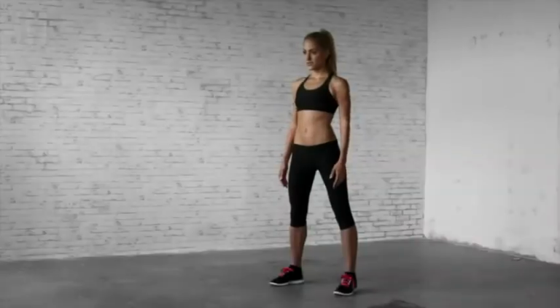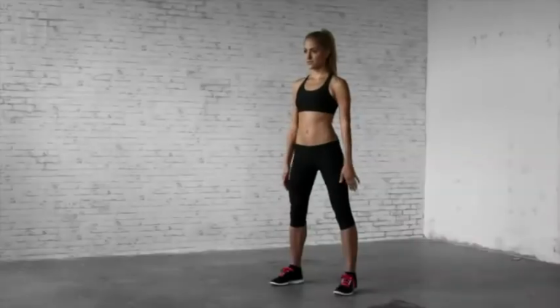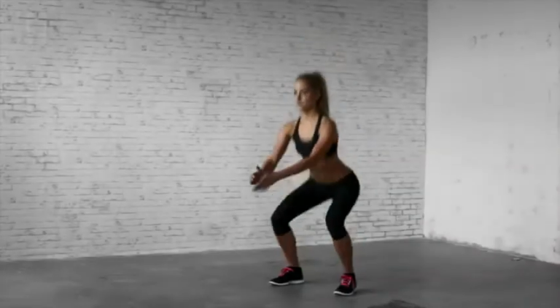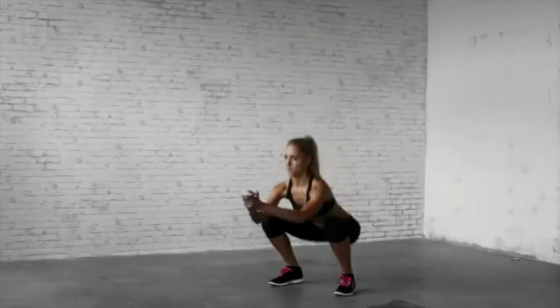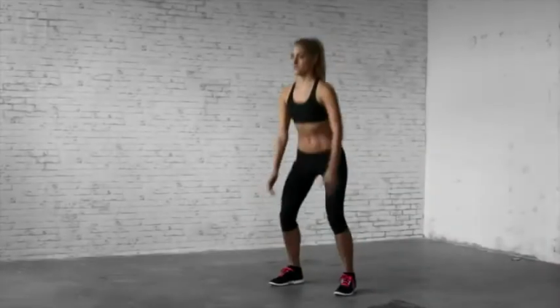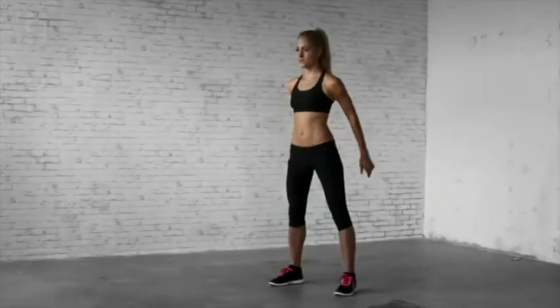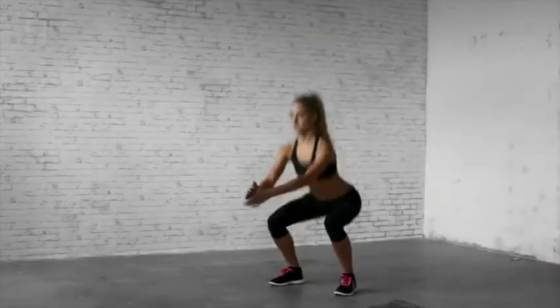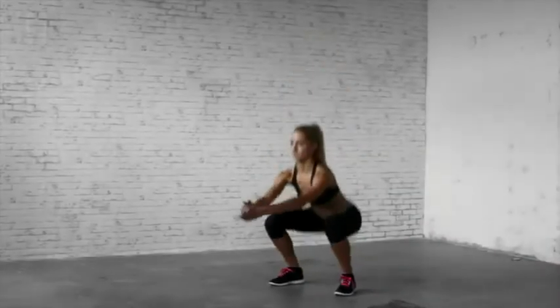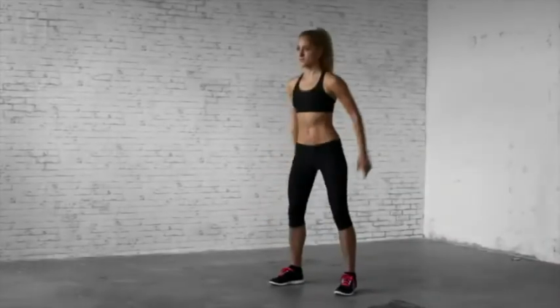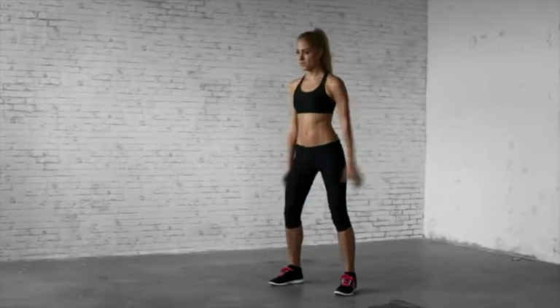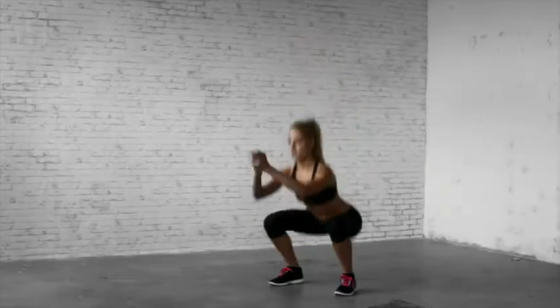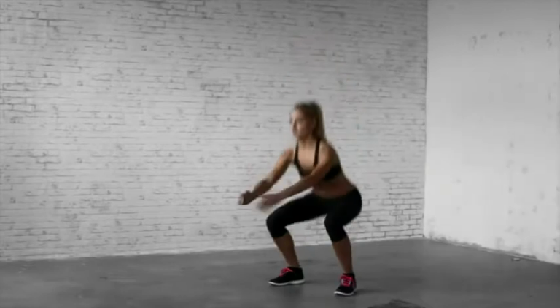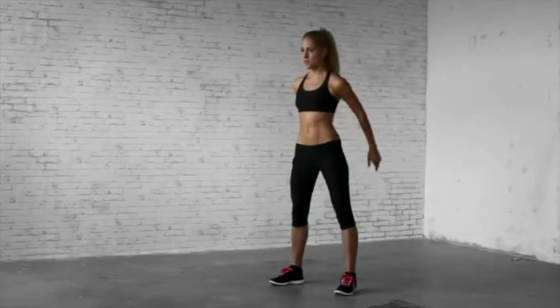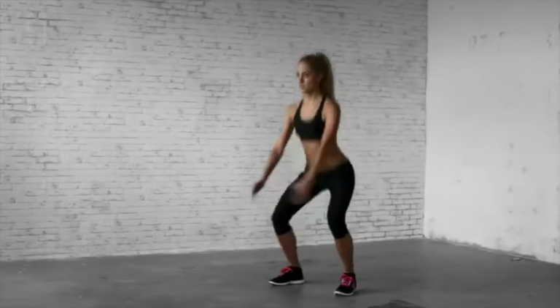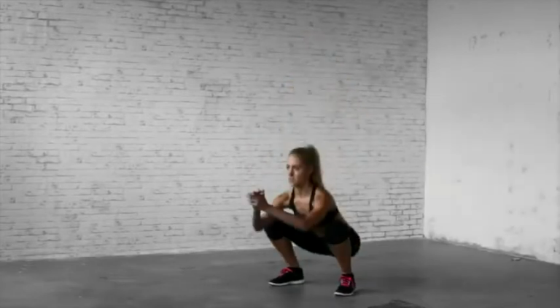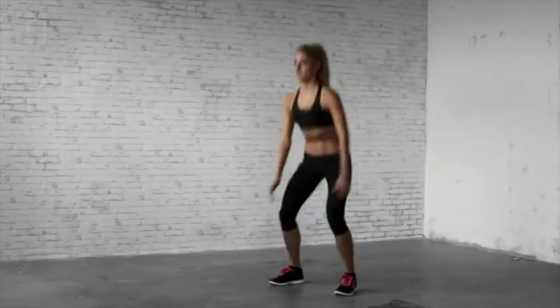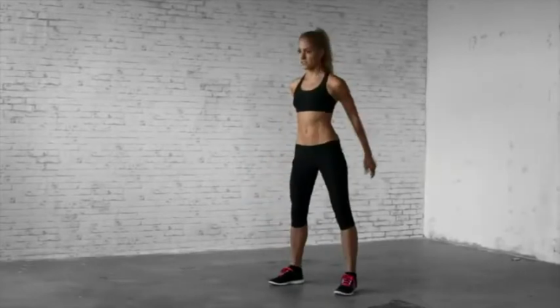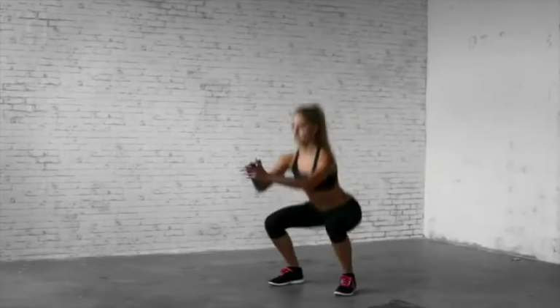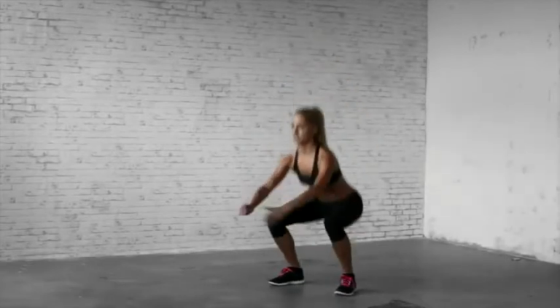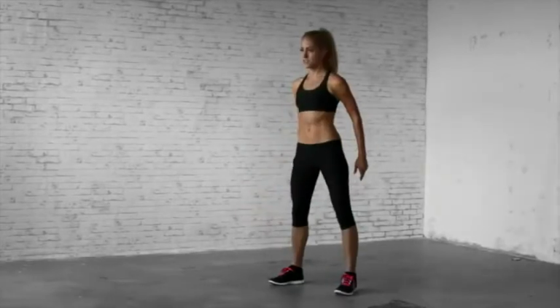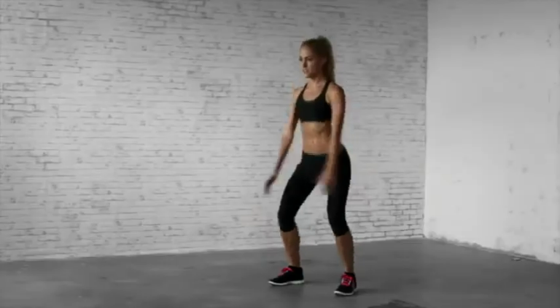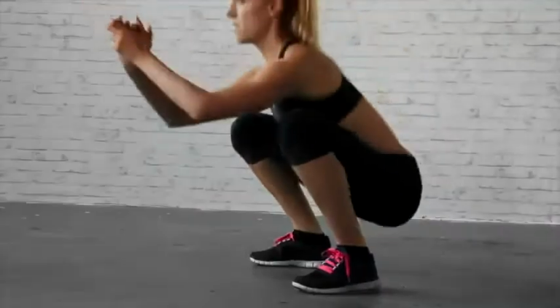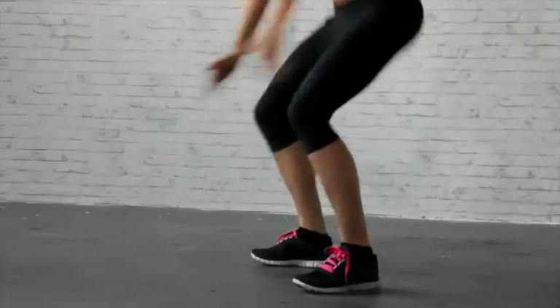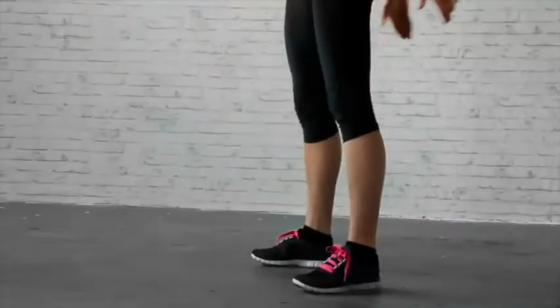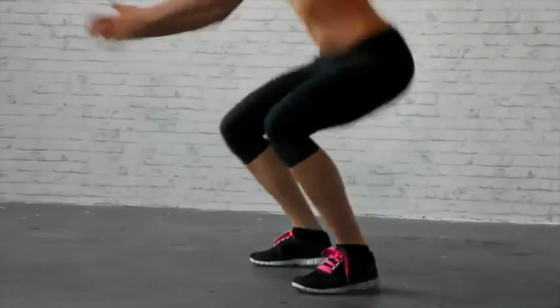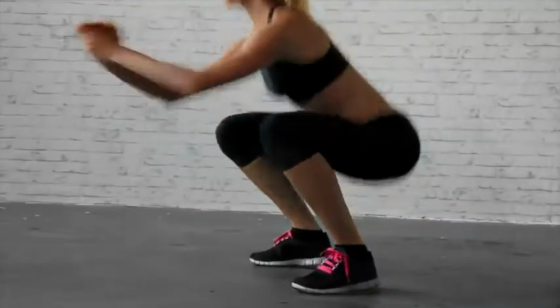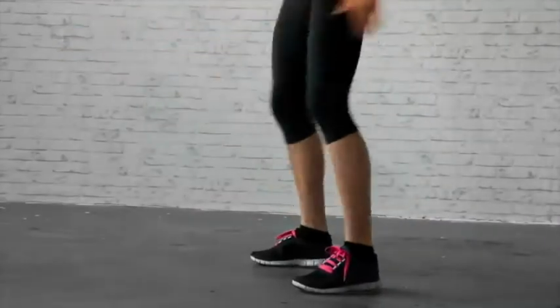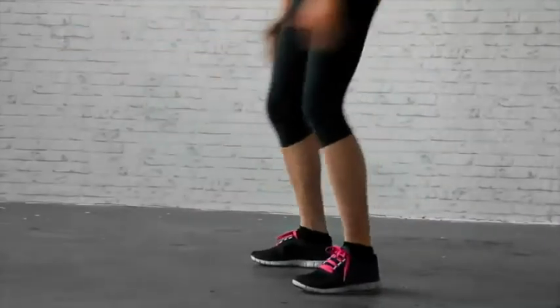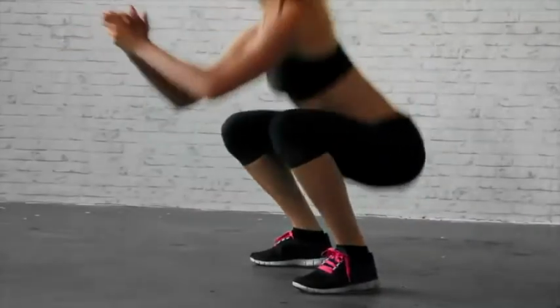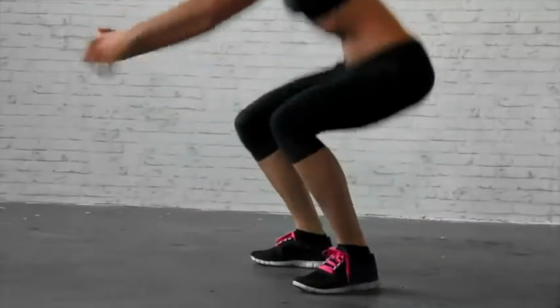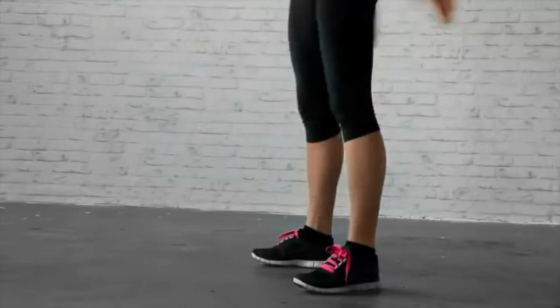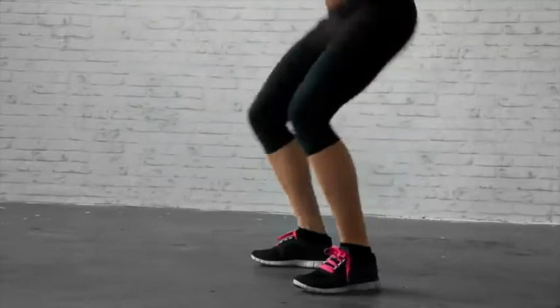Deep squats start from a standing position. Your knees, hips and shoulders aren't aligned. Your heels may not be further than shoulder width apart. Lower your hips until your thighs touch your calves. Return to starting position to complete one repetition.